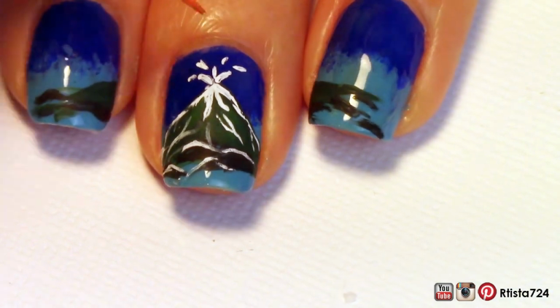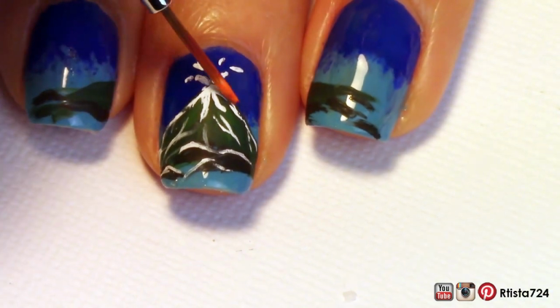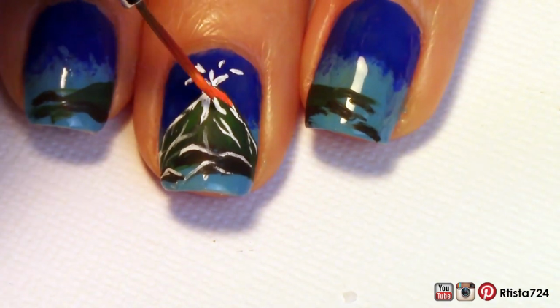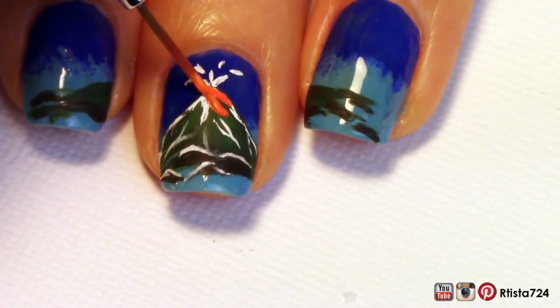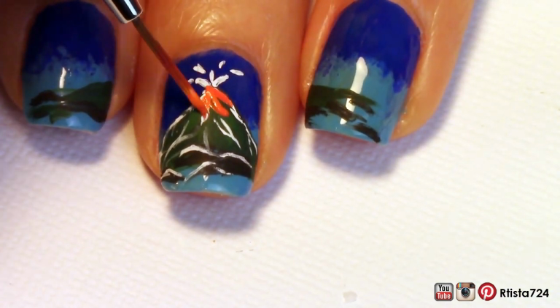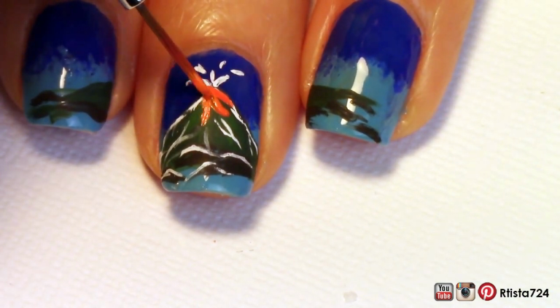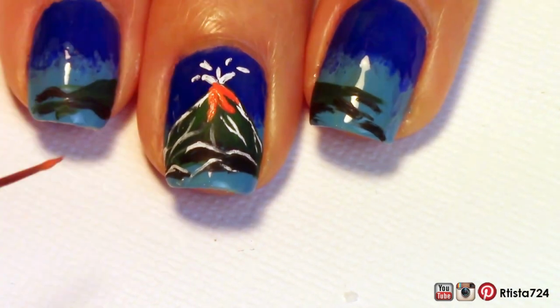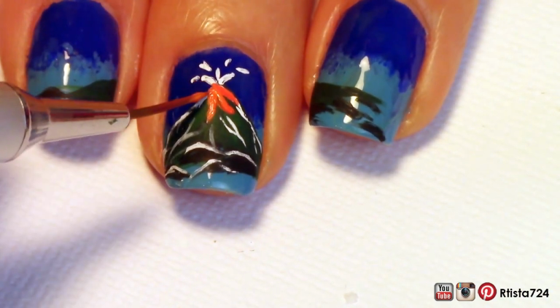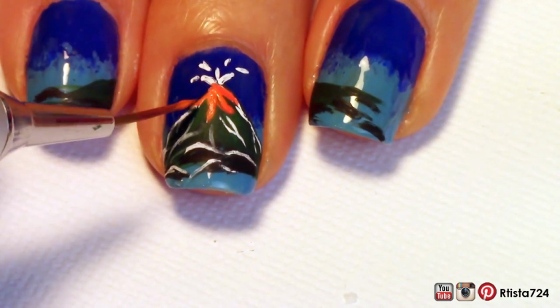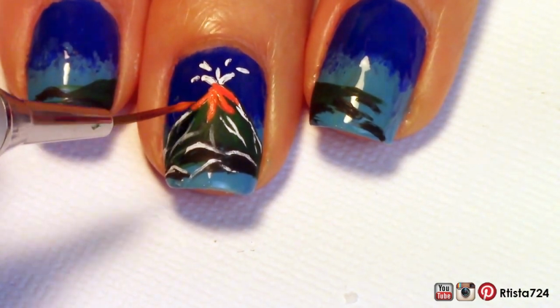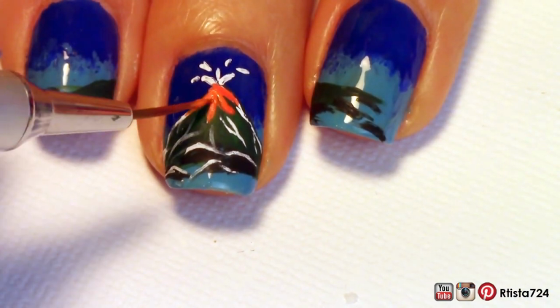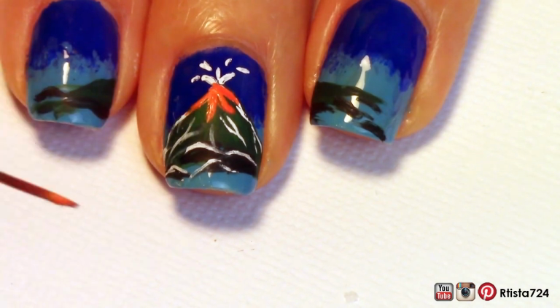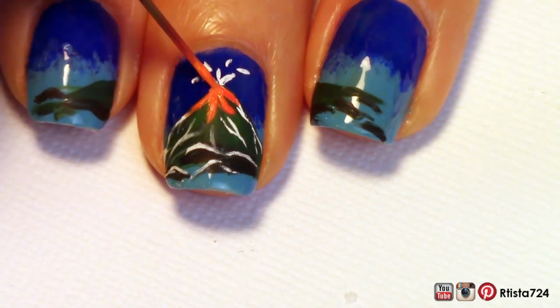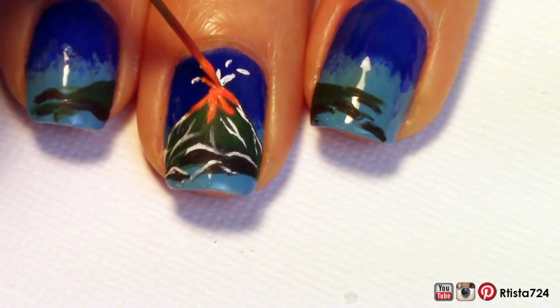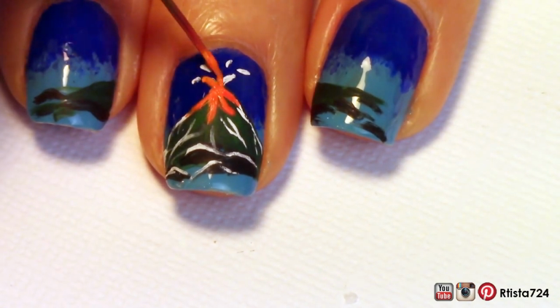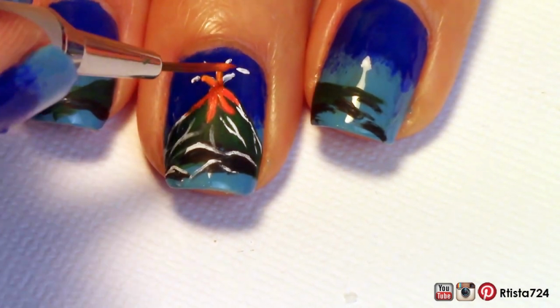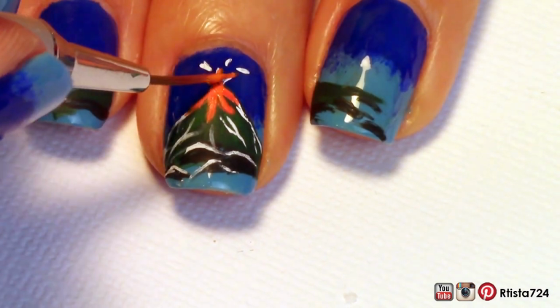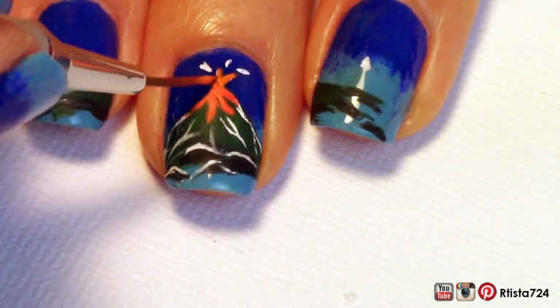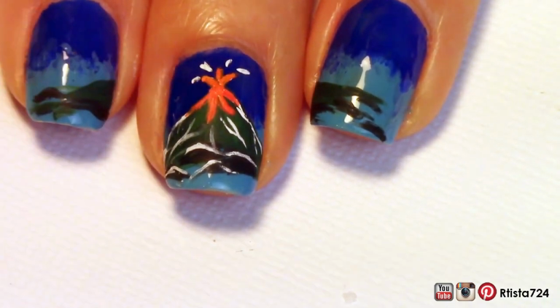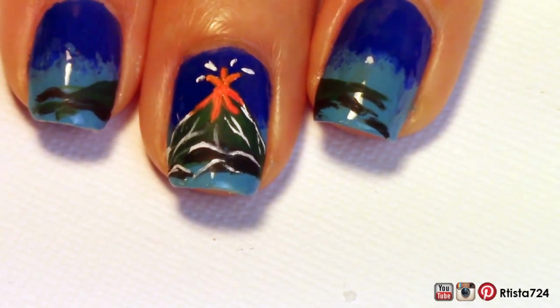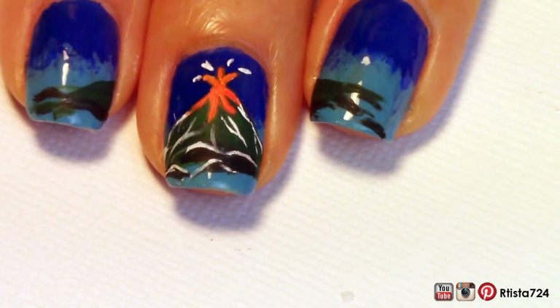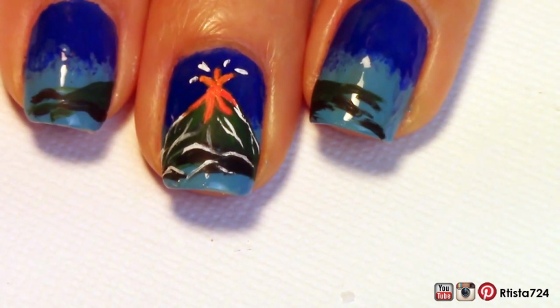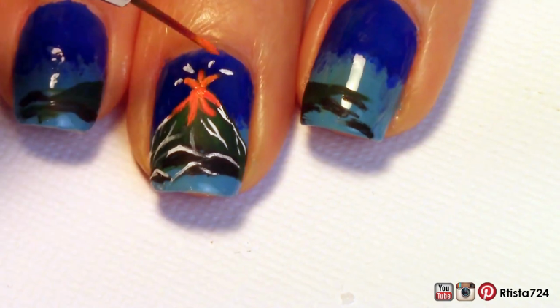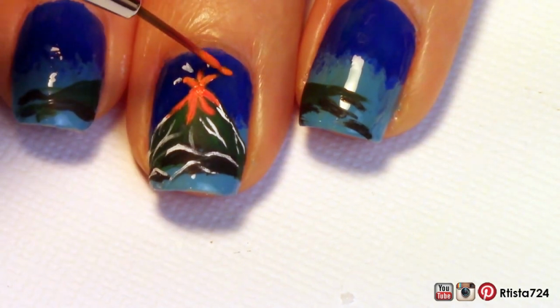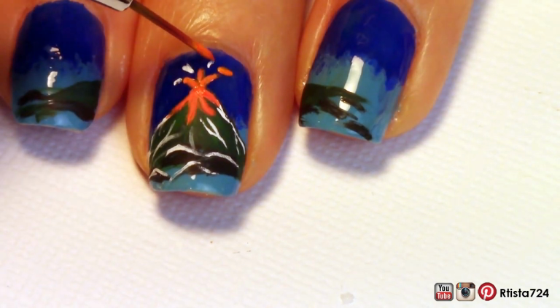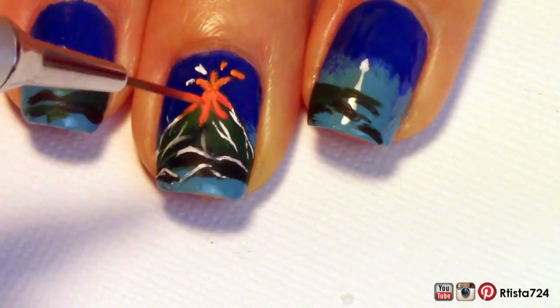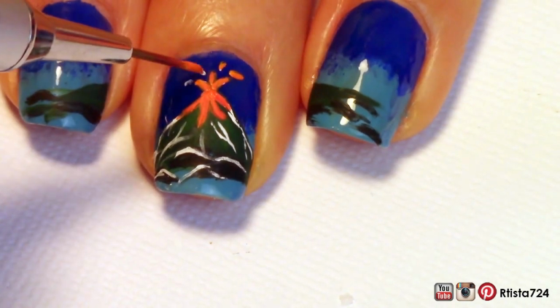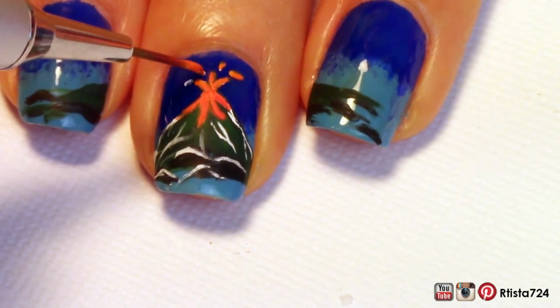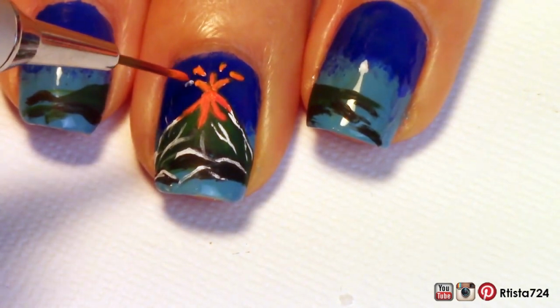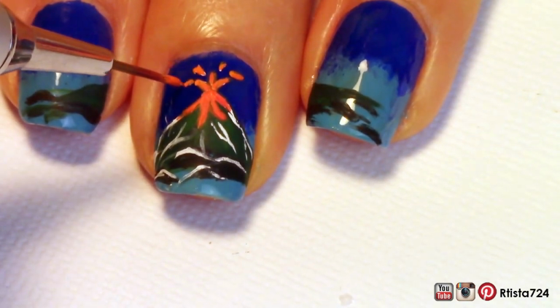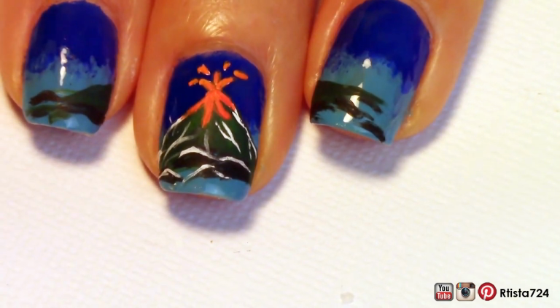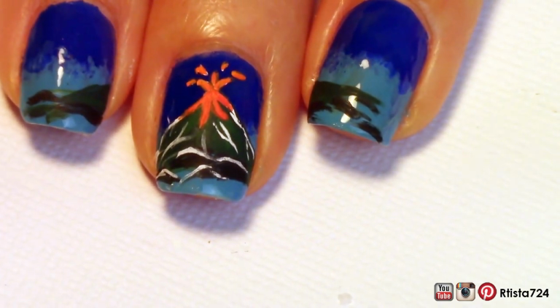After that, I went in with some orange acrylic paint for the lava. It's starting to look like a real volcano. This is actually inspired by a real volcano in Costa Rica, which is where I actually bought my beach cover-up. I just thought it was so beautiful, I had to put it on my nails. I continued to outline with some more white paint.